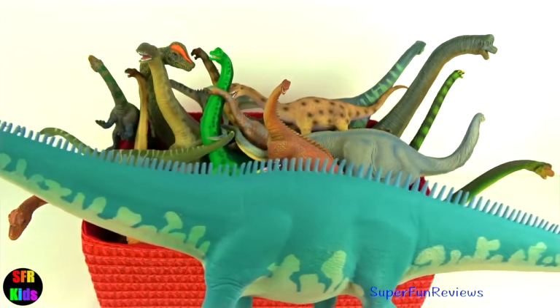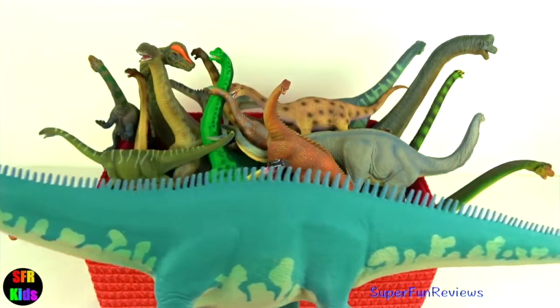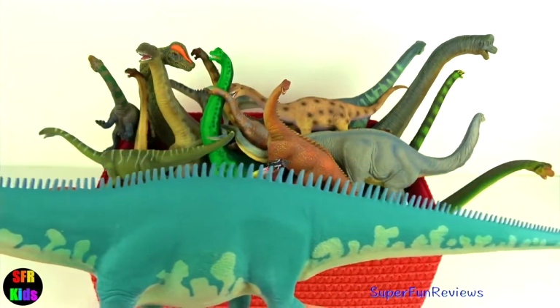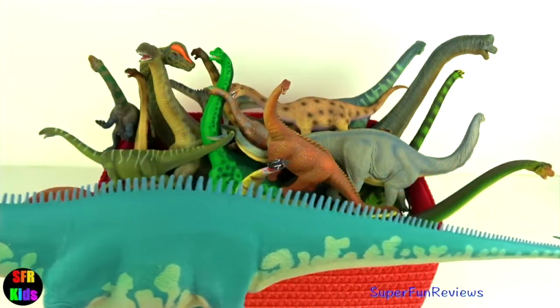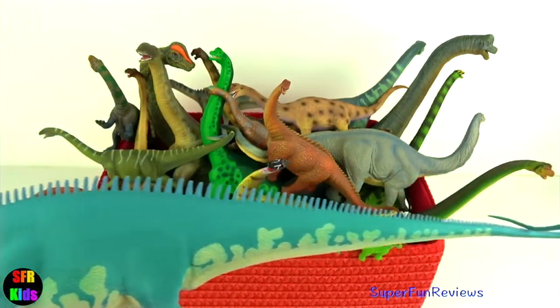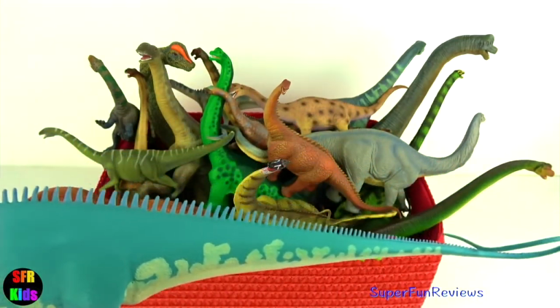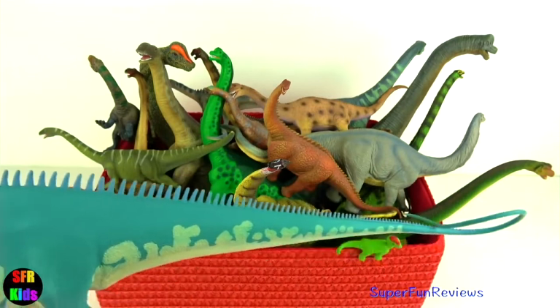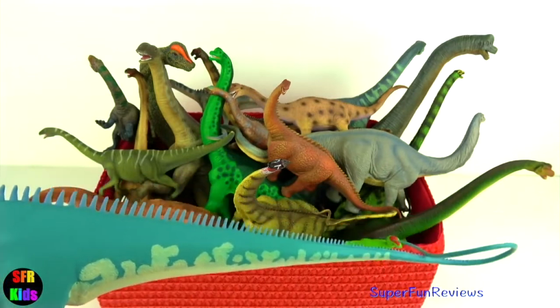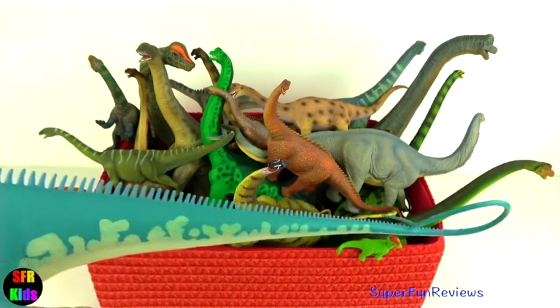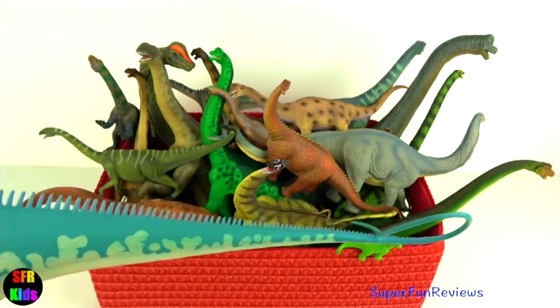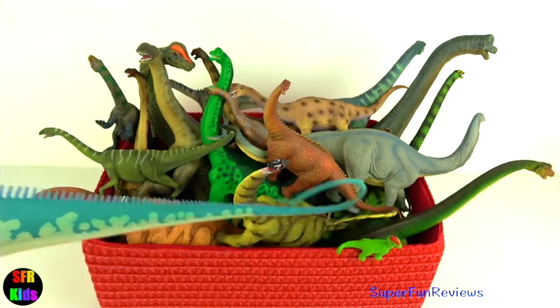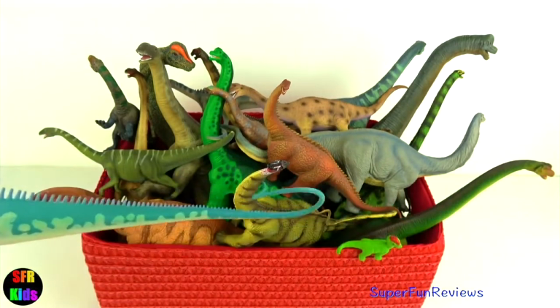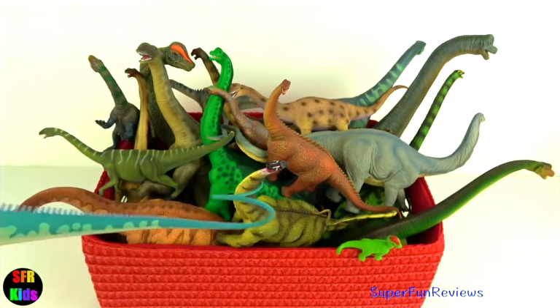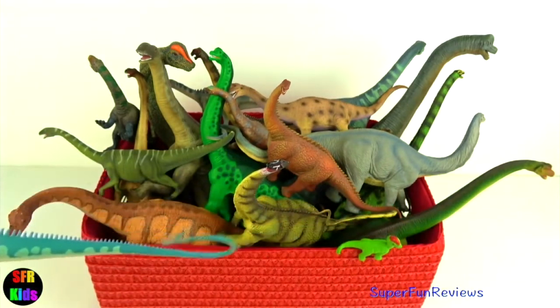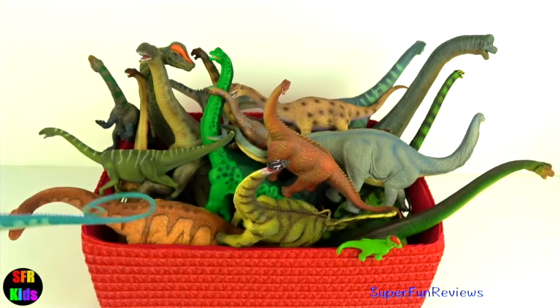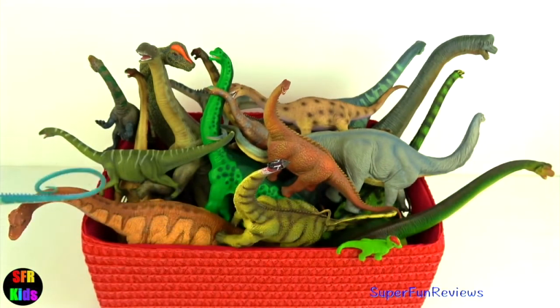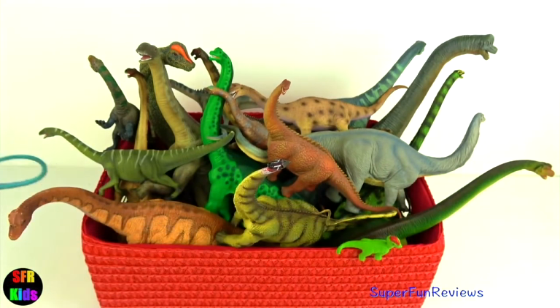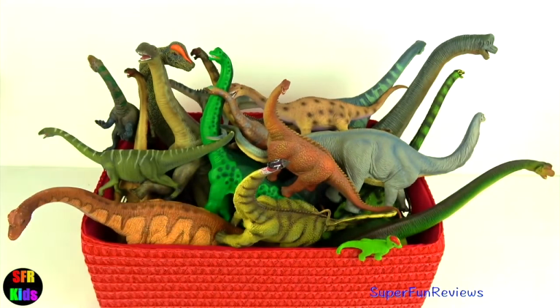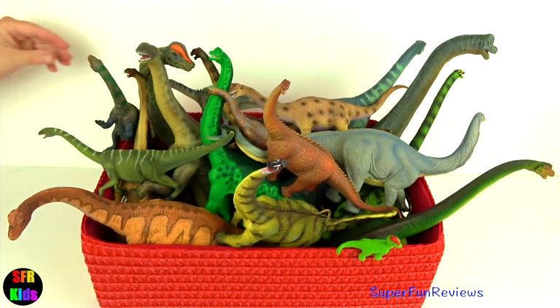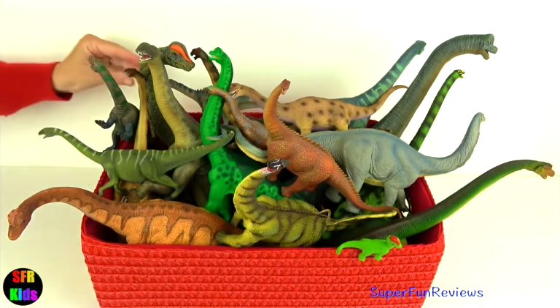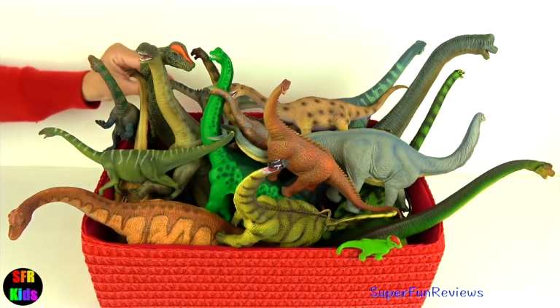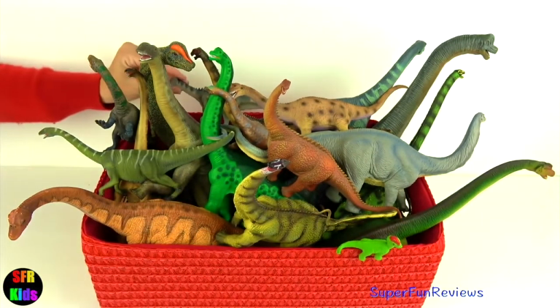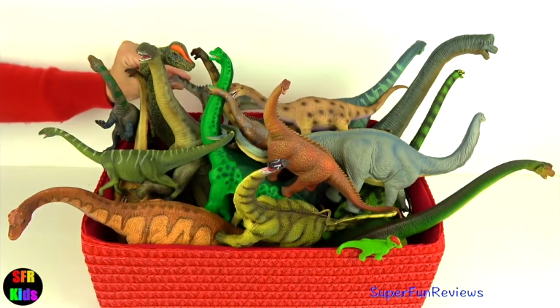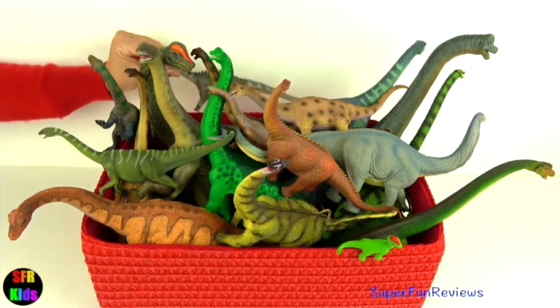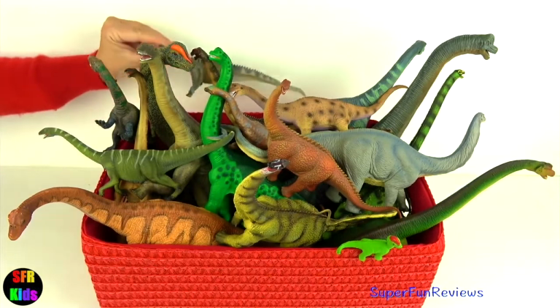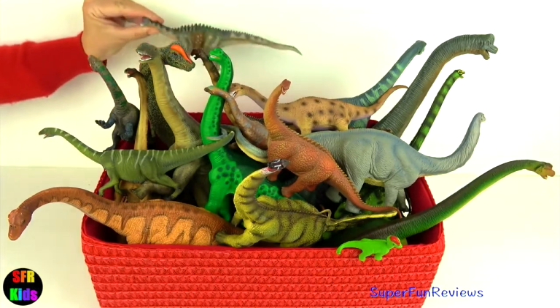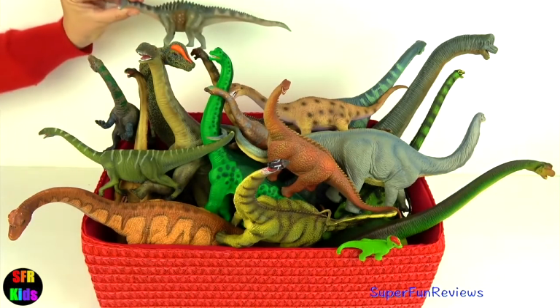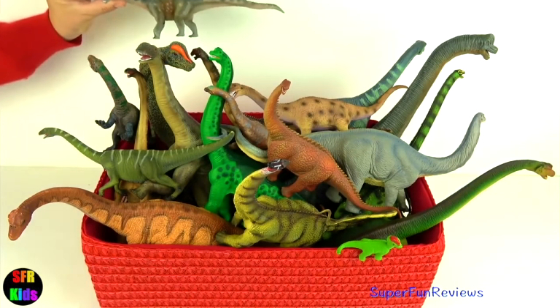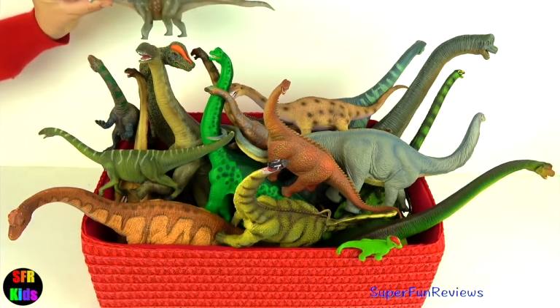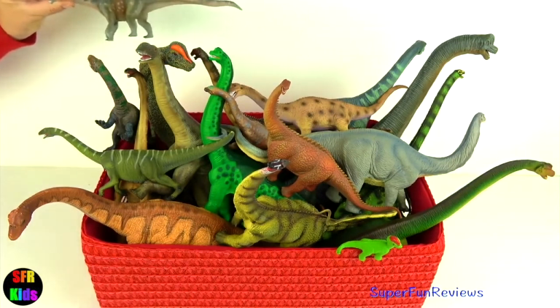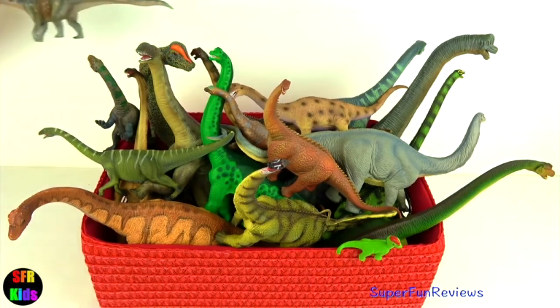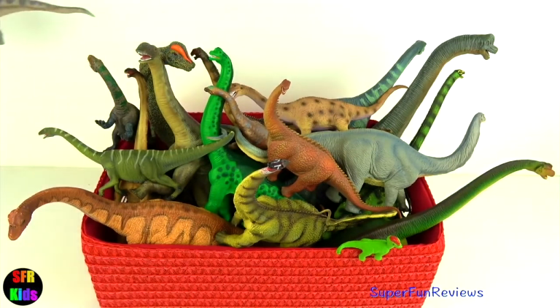Can you tell me what size egg Argentinosaurus laid? Was it the size of a tennis ball or a rugby ball?